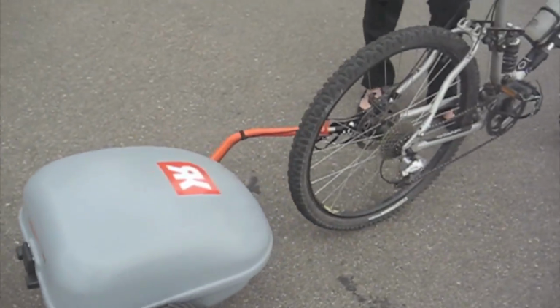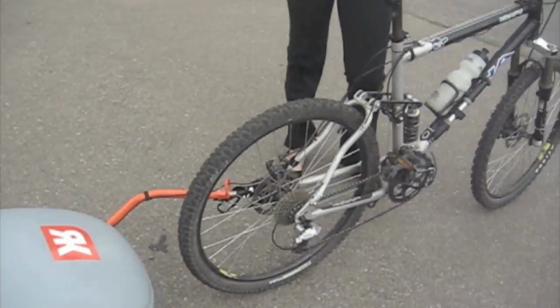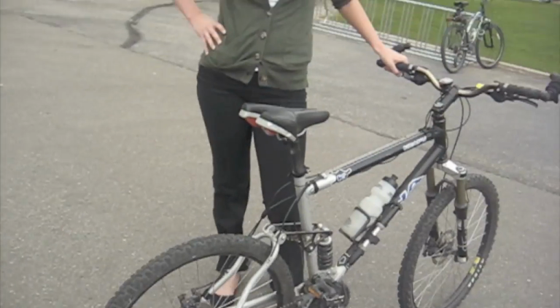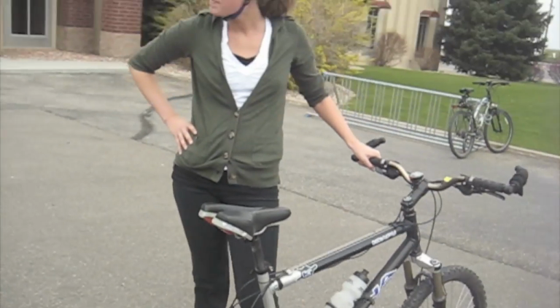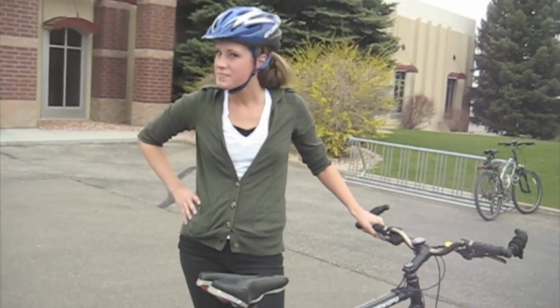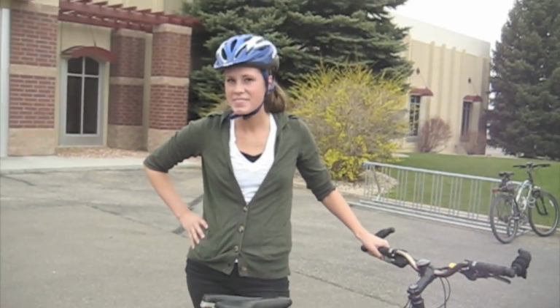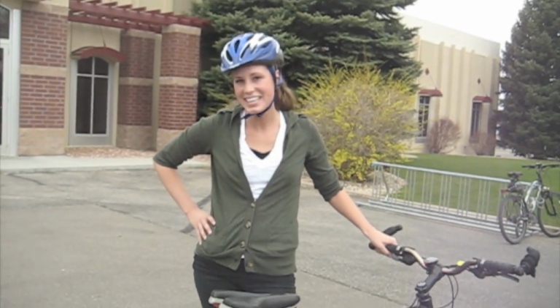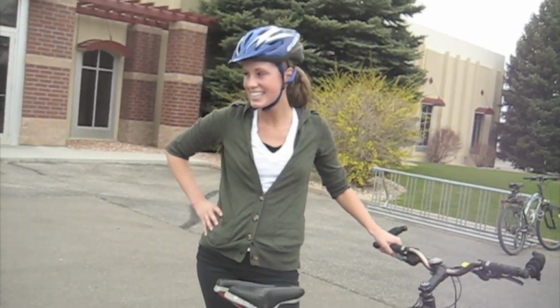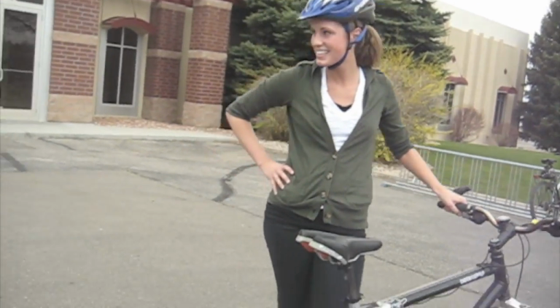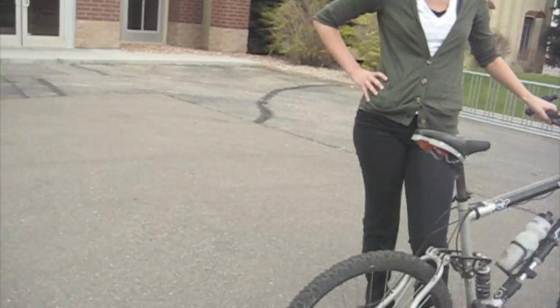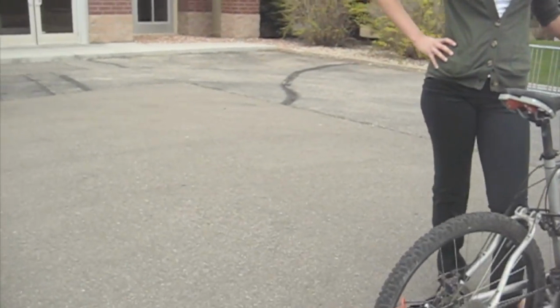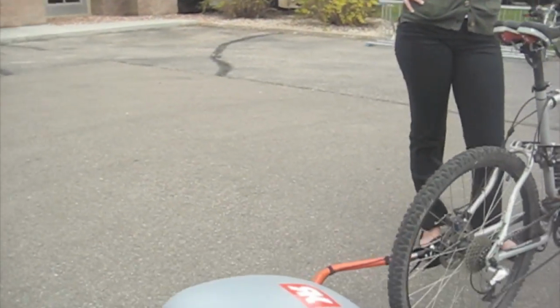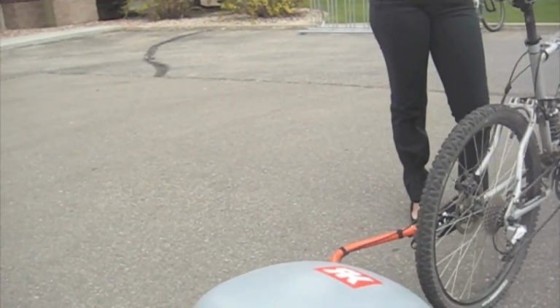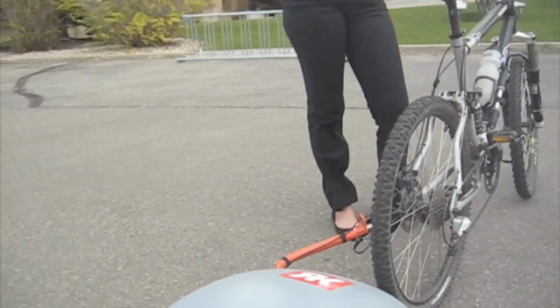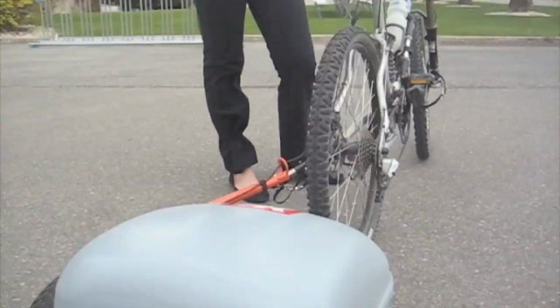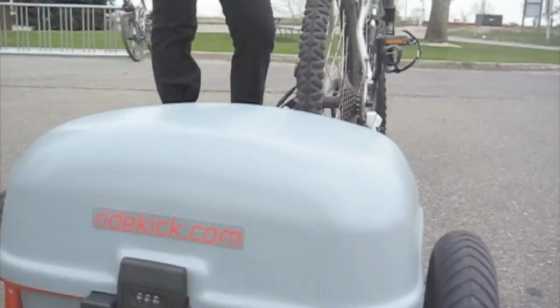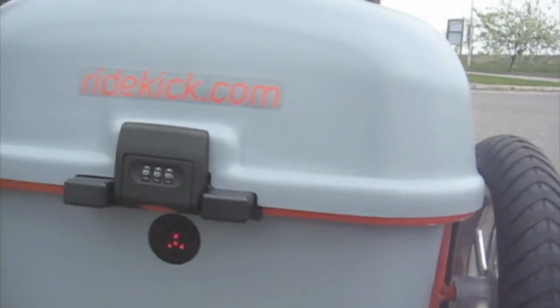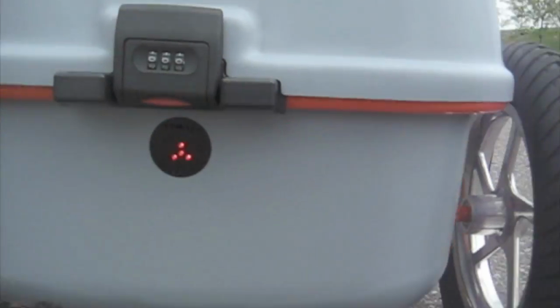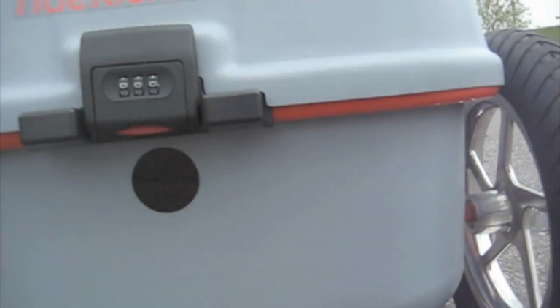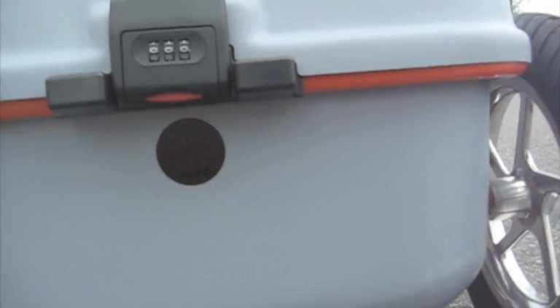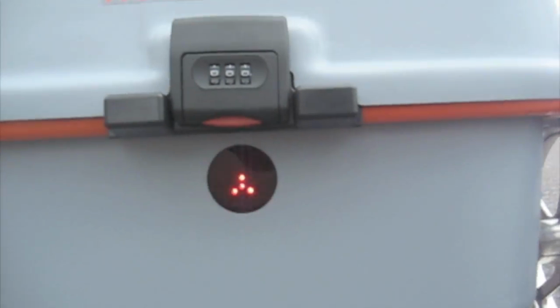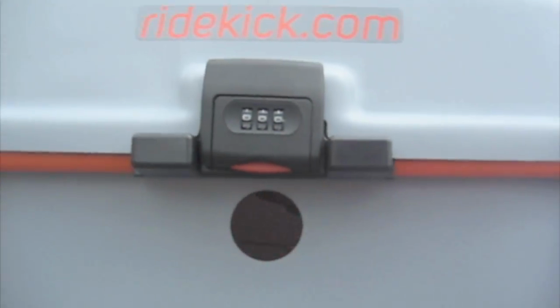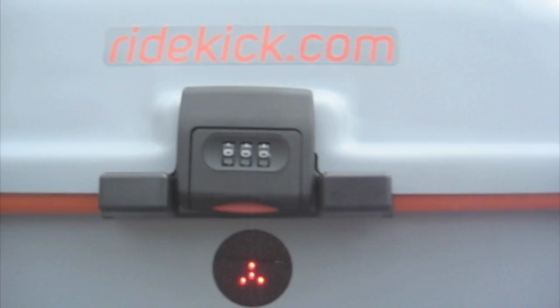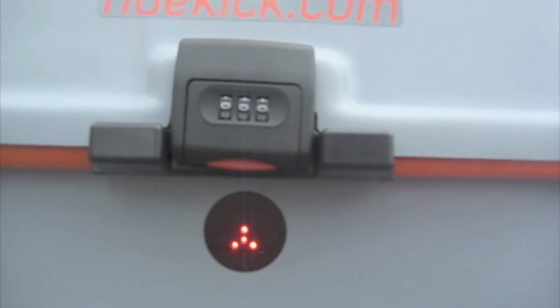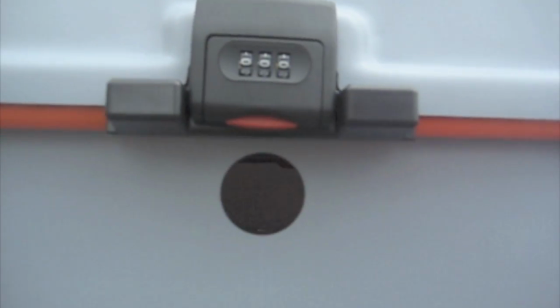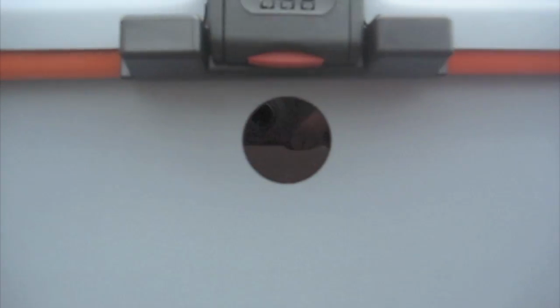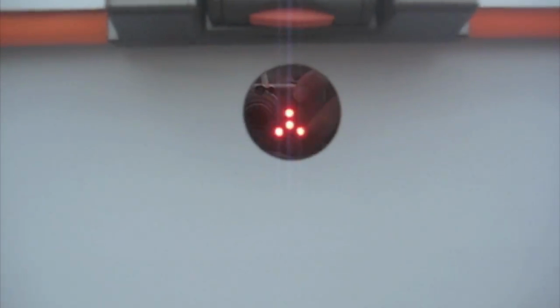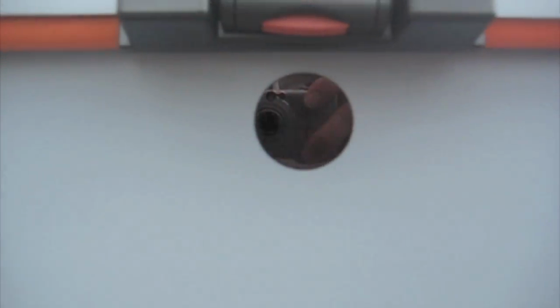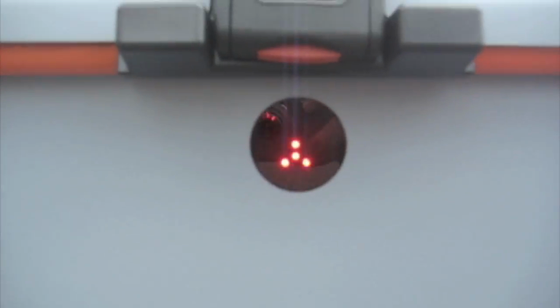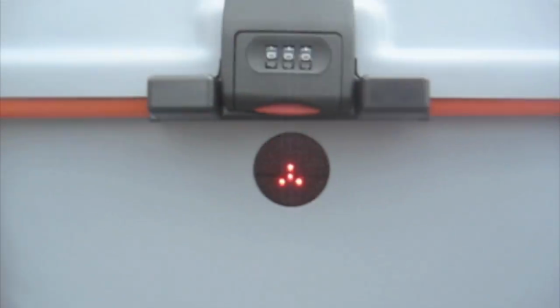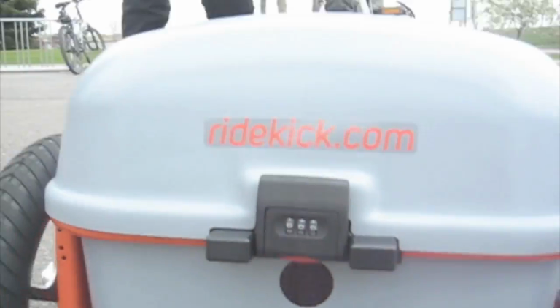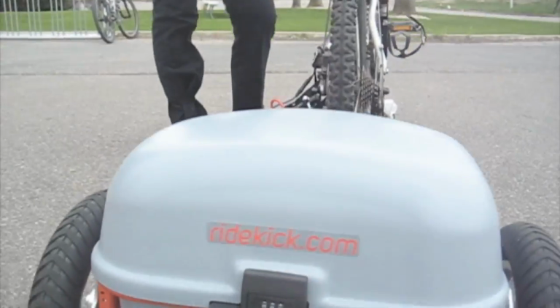Did the one you used have a tail light on it? It did, yeah. I love those flashing little LEDs in there. Yes, that's awesome.